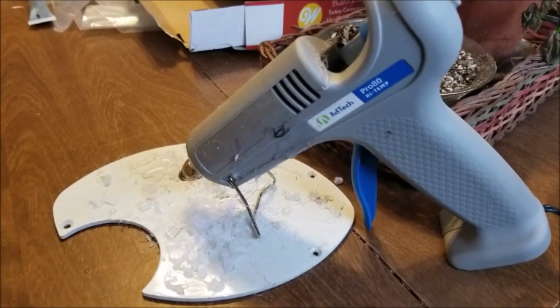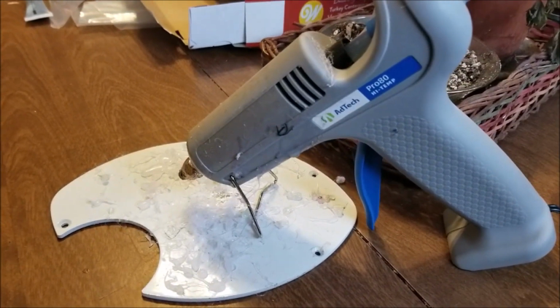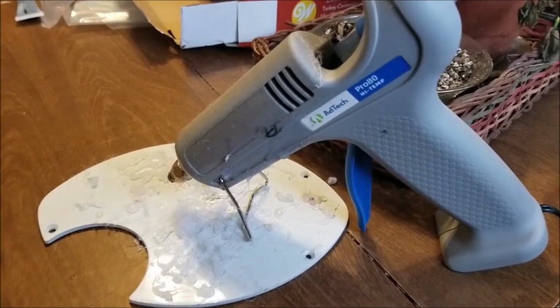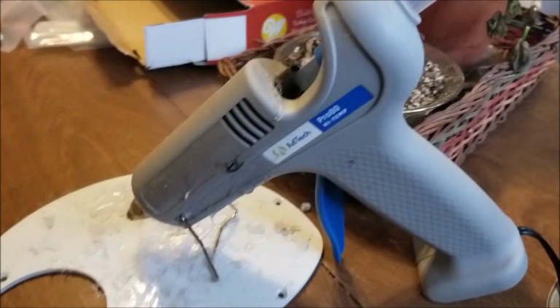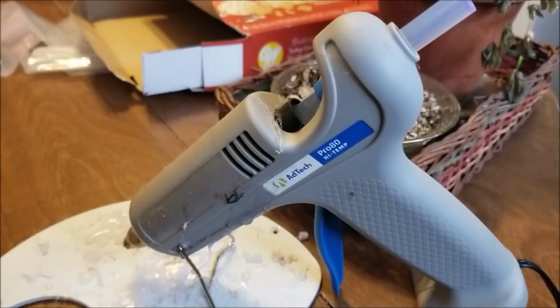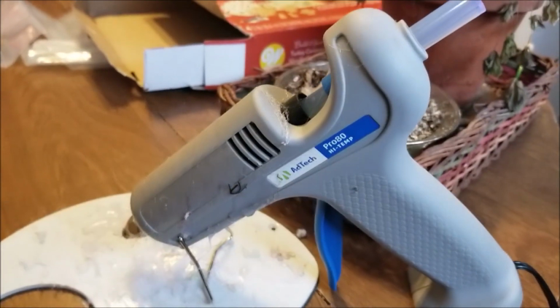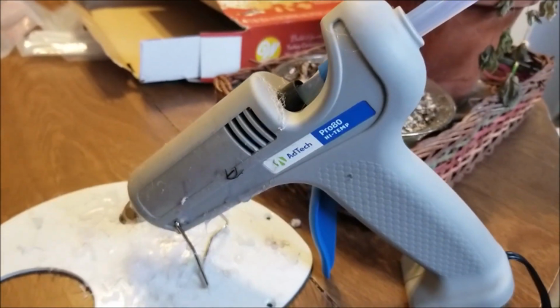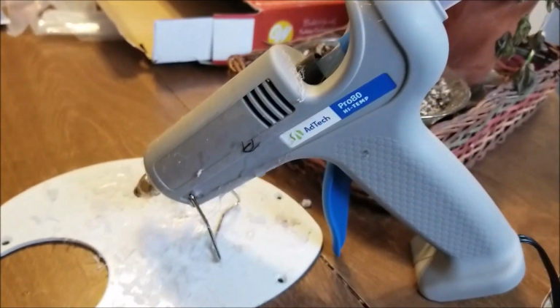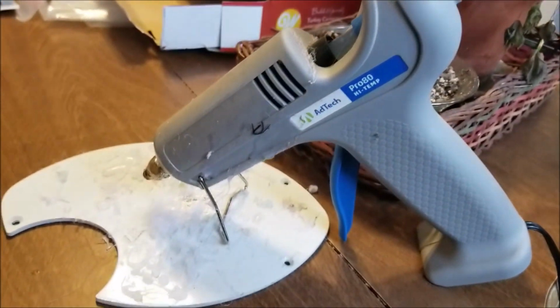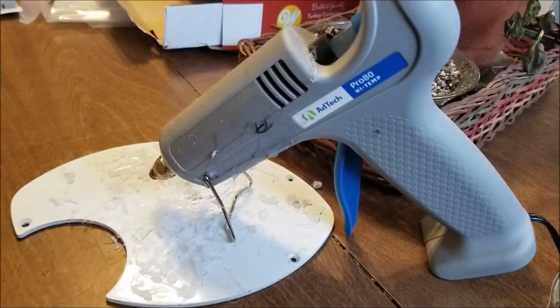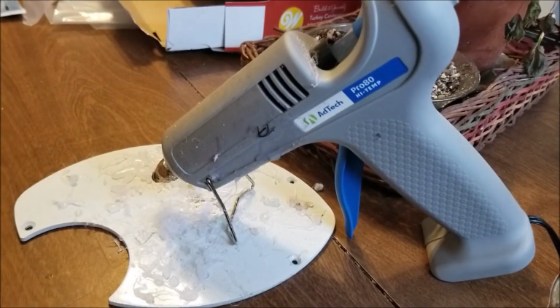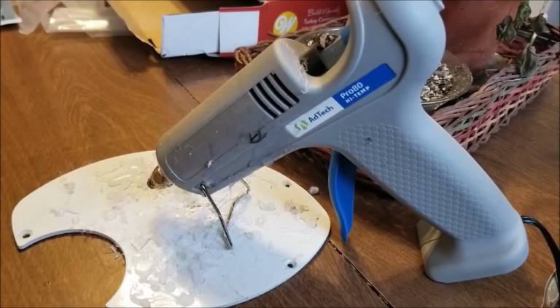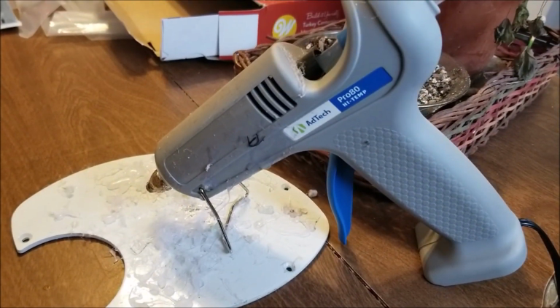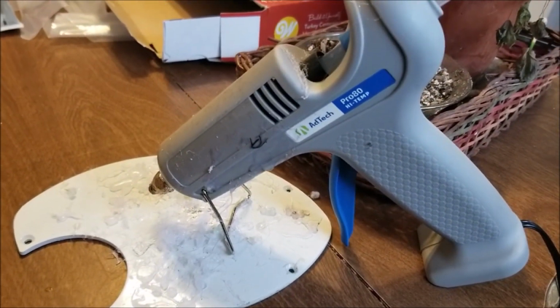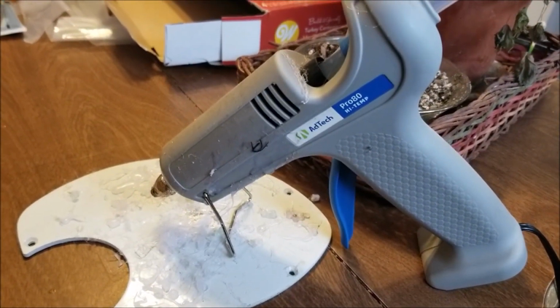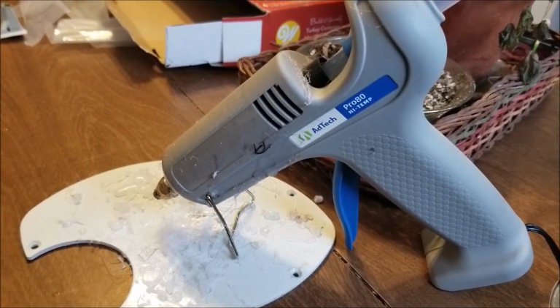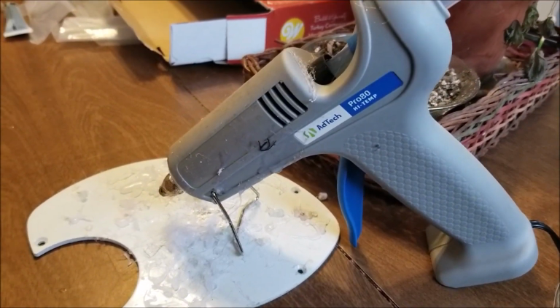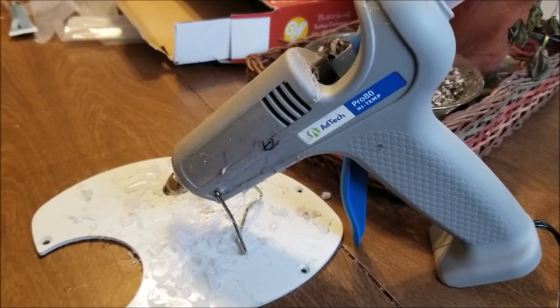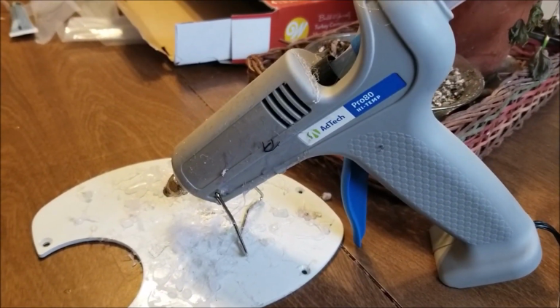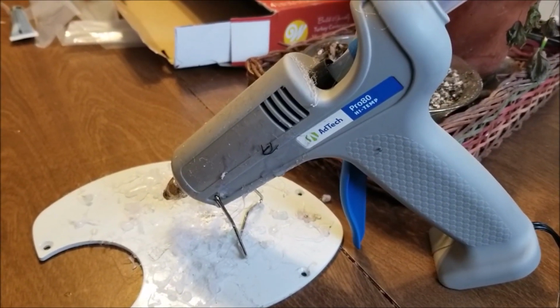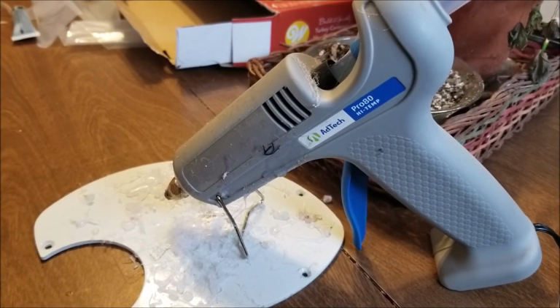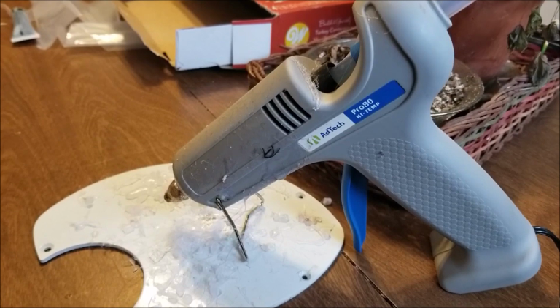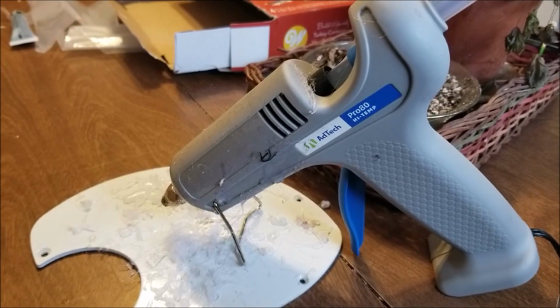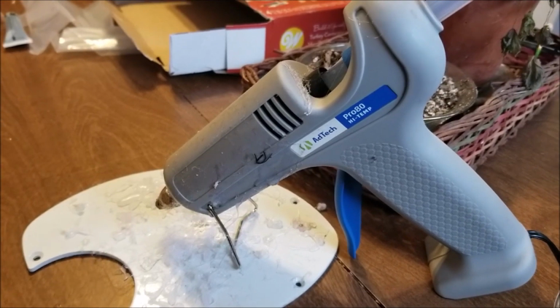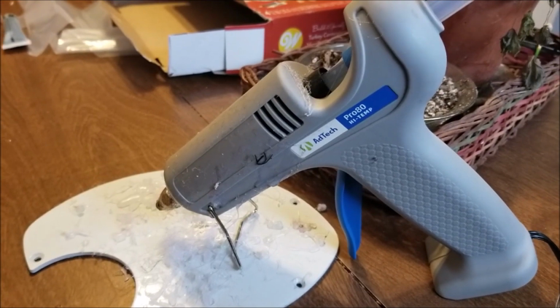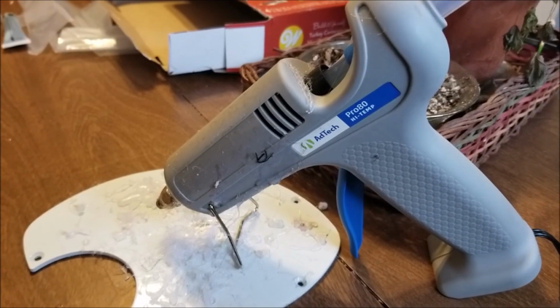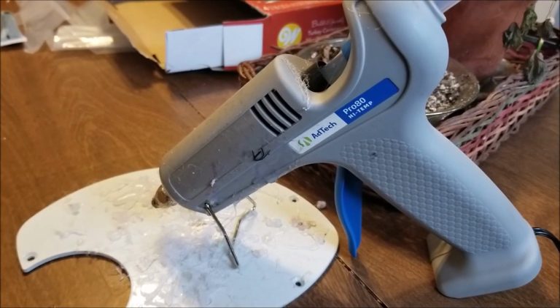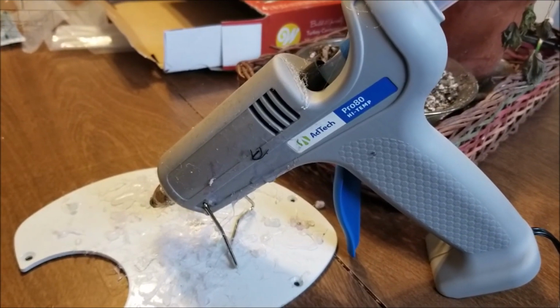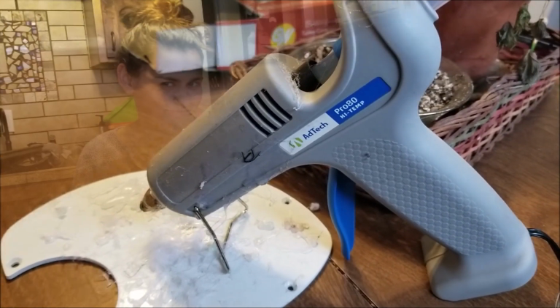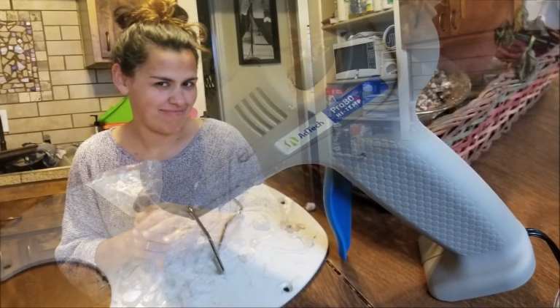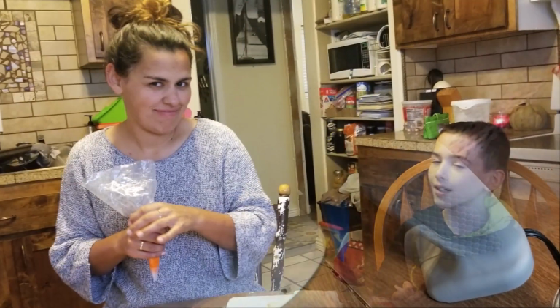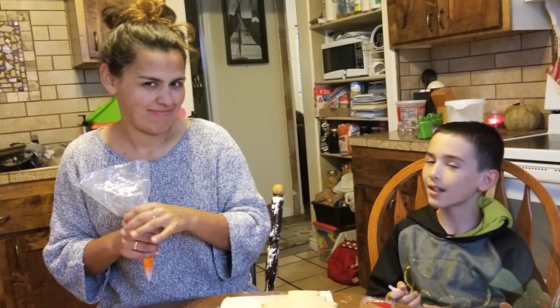Sometimes you just have to get out the glue gun. This is where we have ended up. So grateful we have a glue gun.